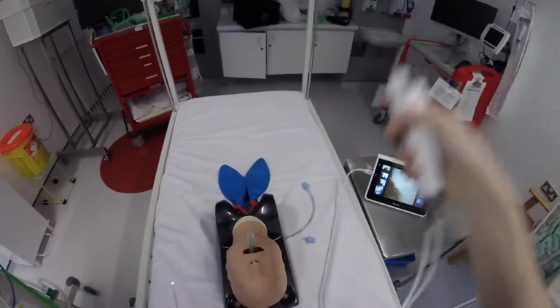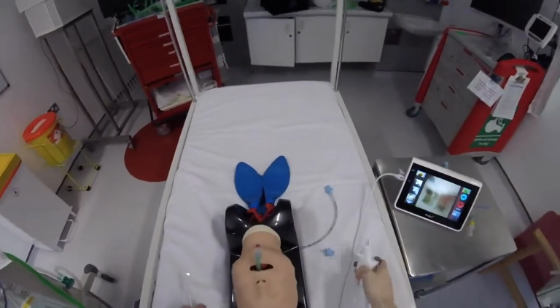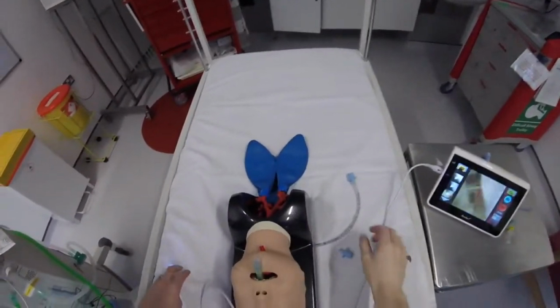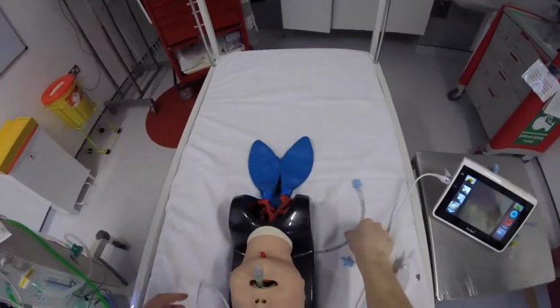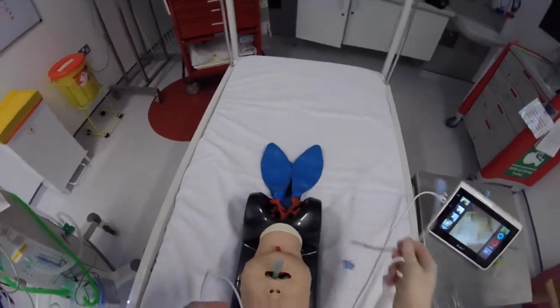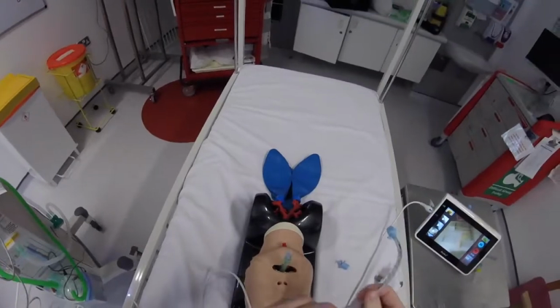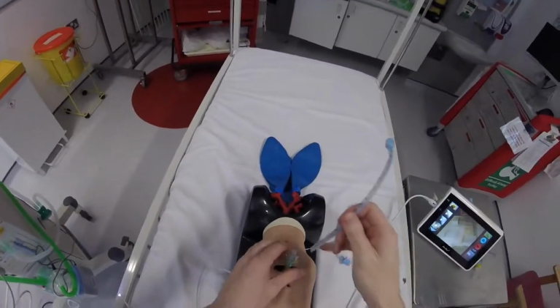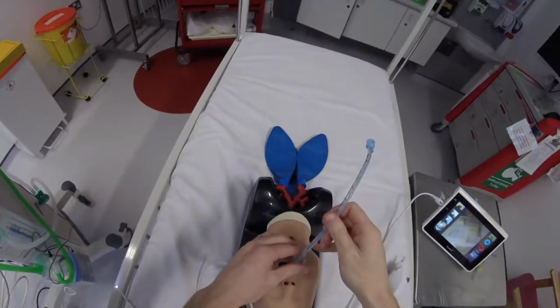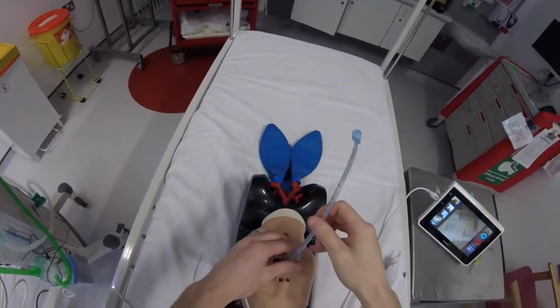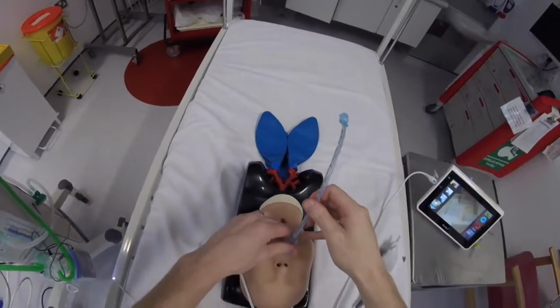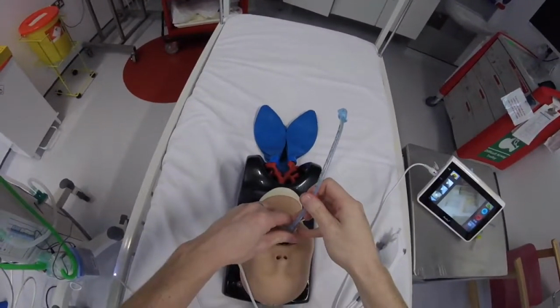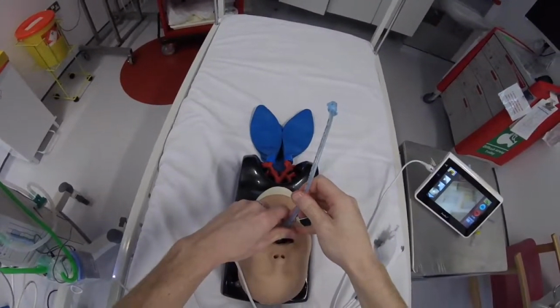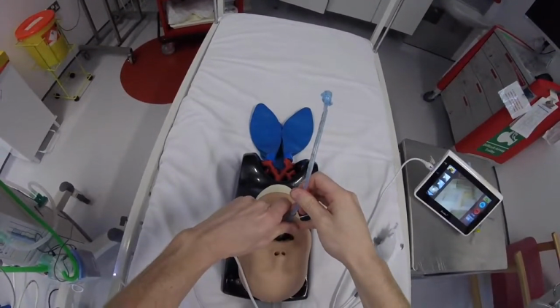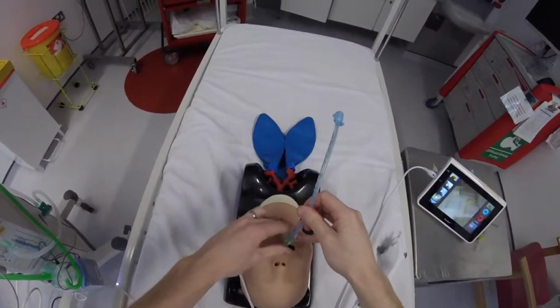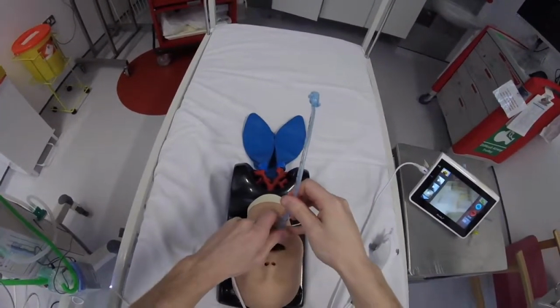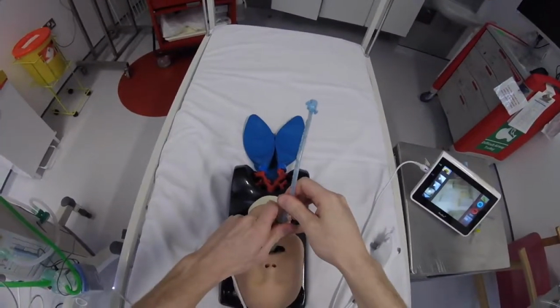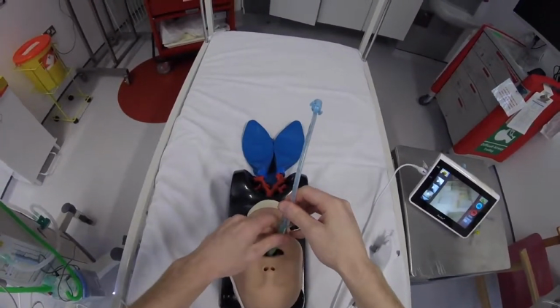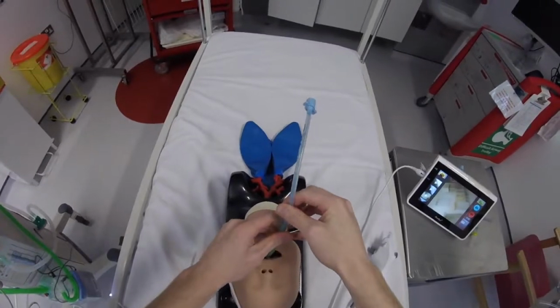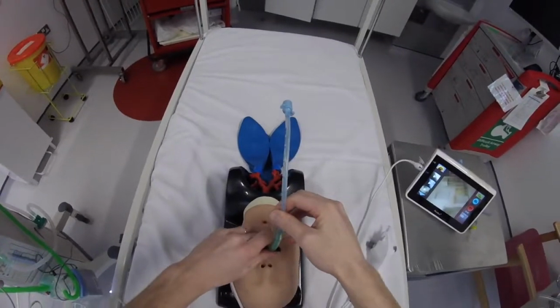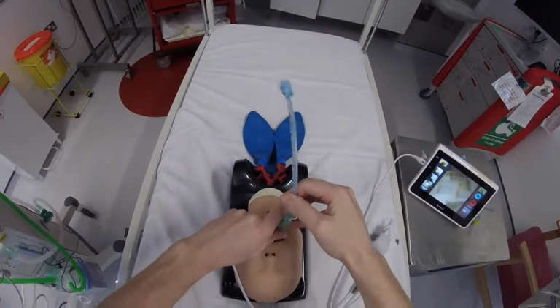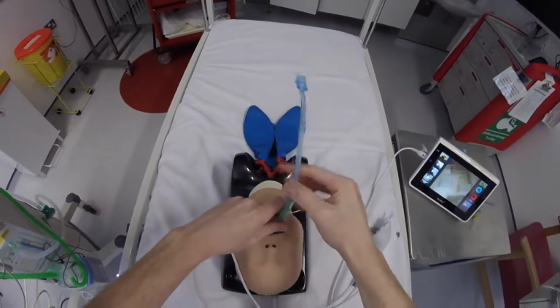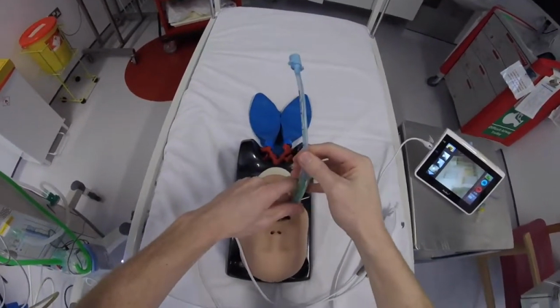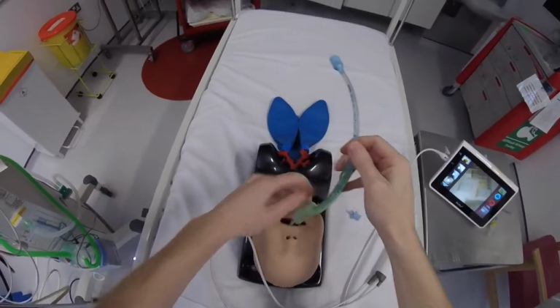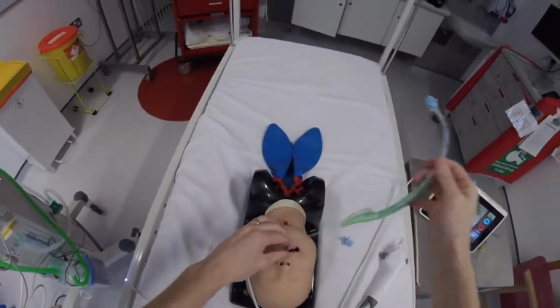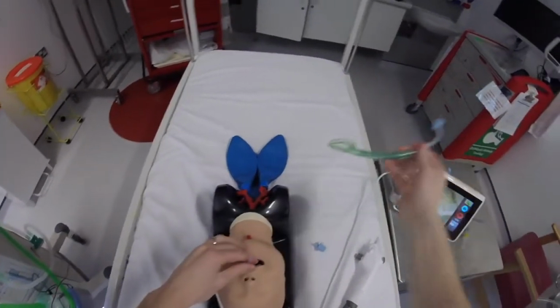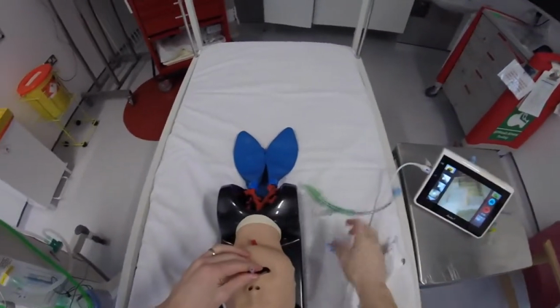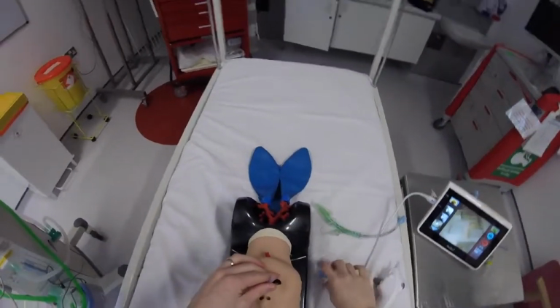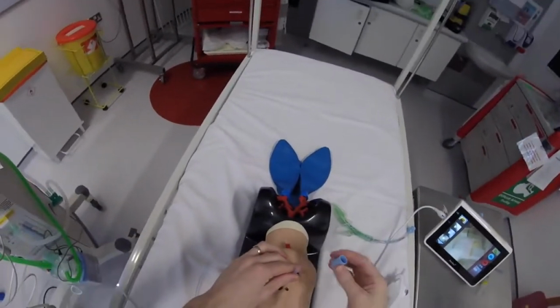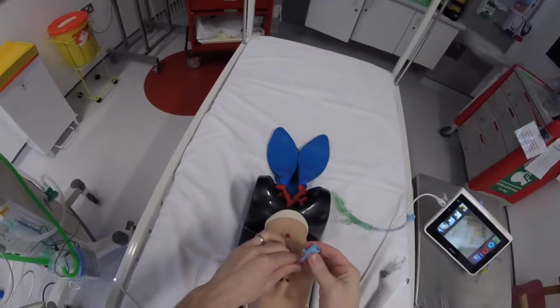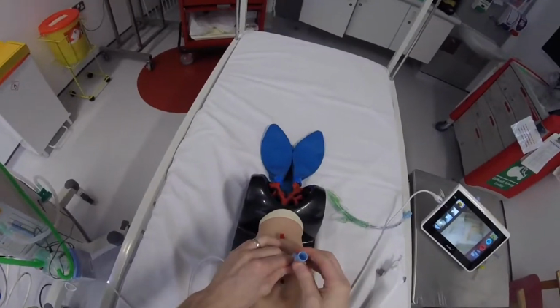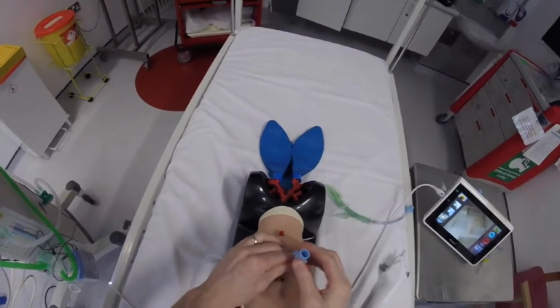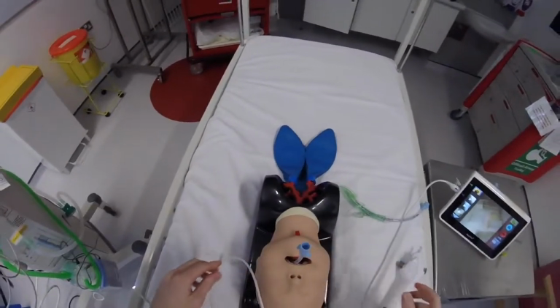Remove the scope. I've got another endotracheal tube which I can use just to keep the tube in position while the LMA comes out. Grab the tube at the end and put the connector back on.